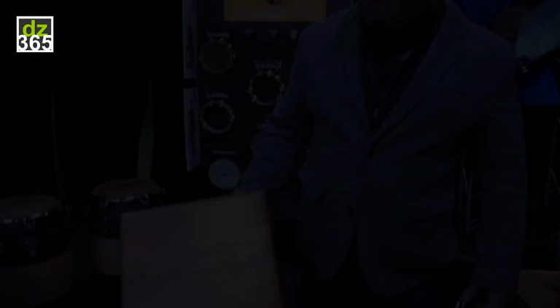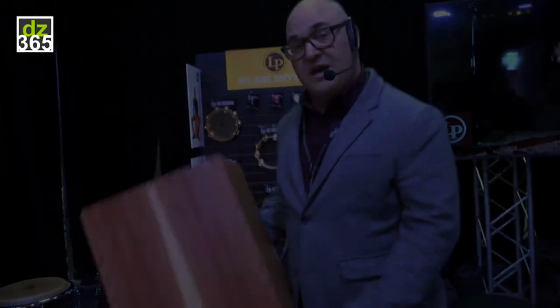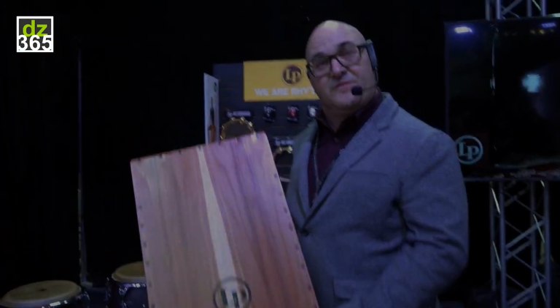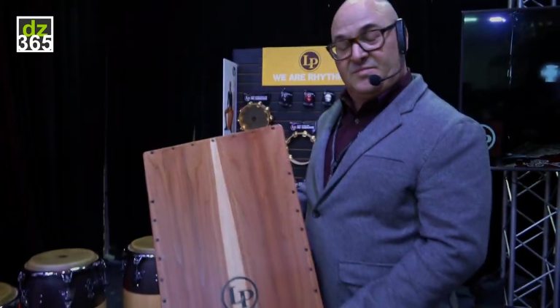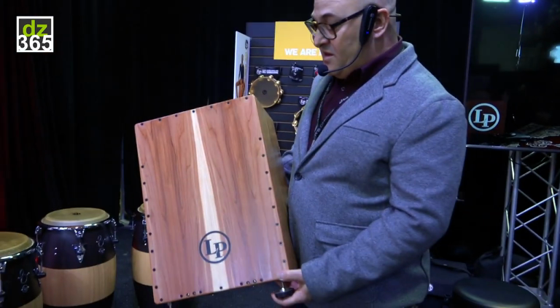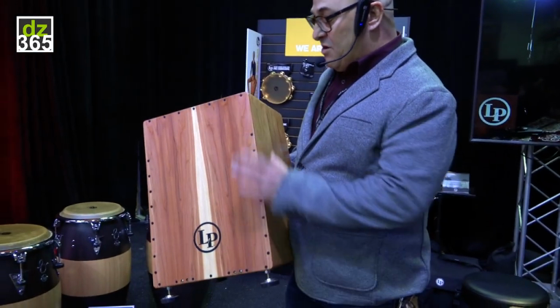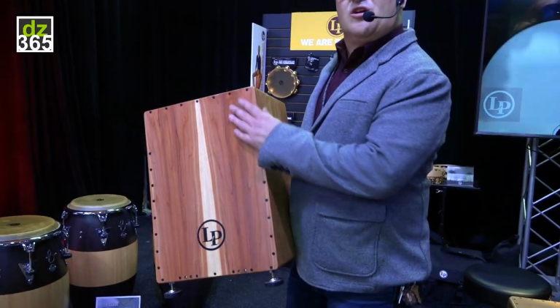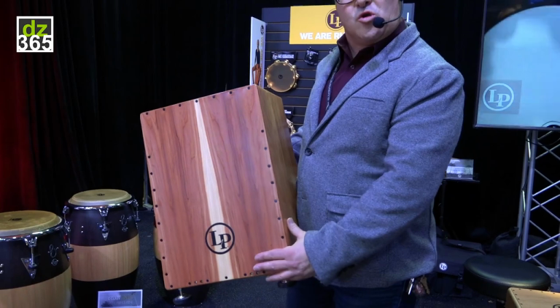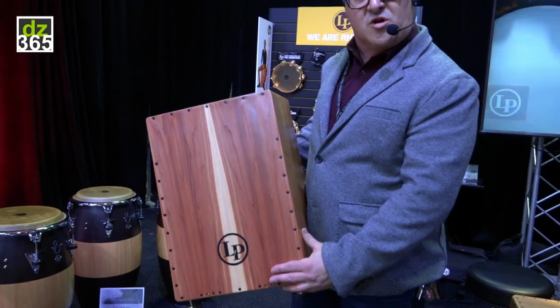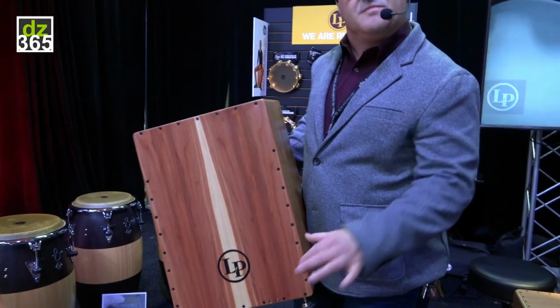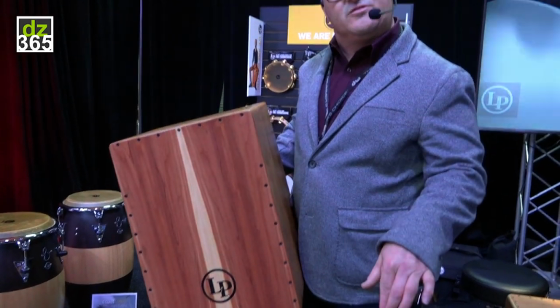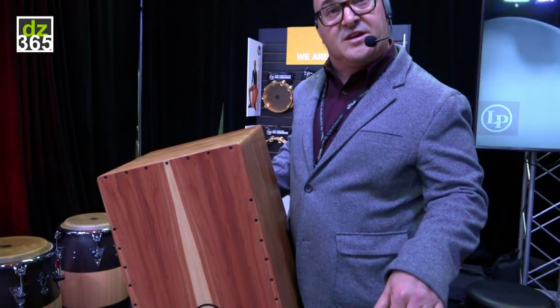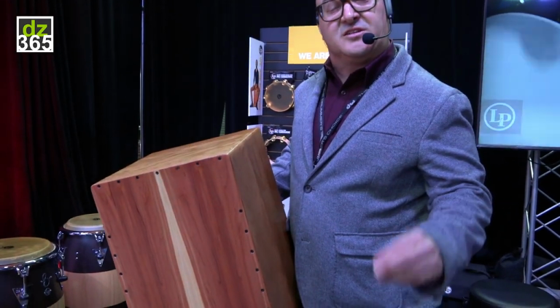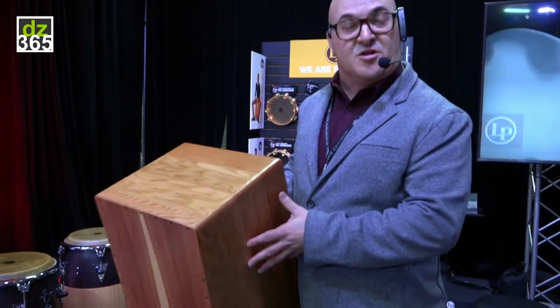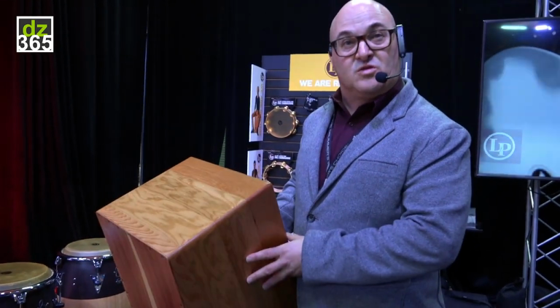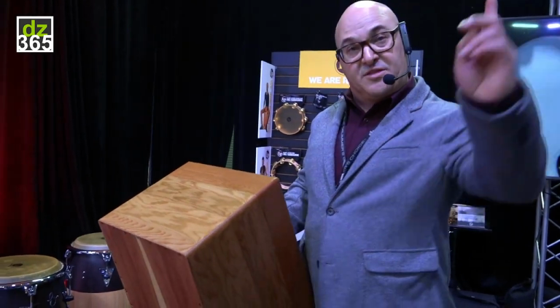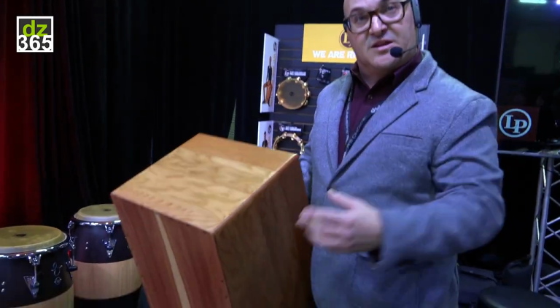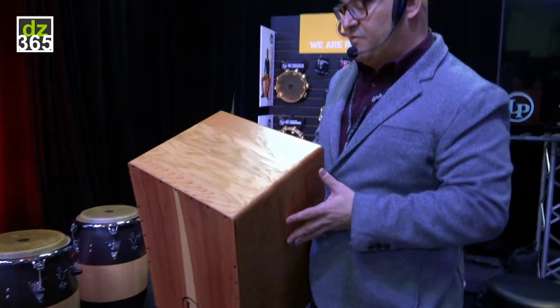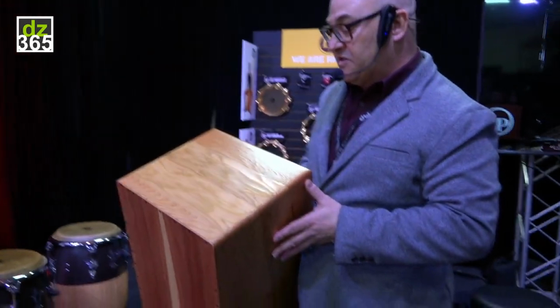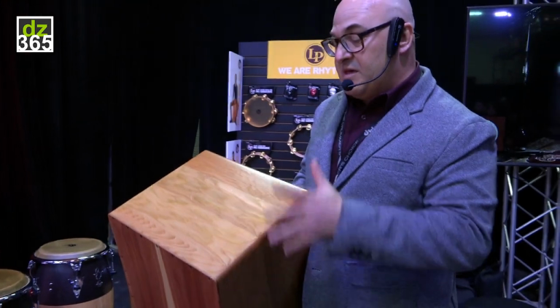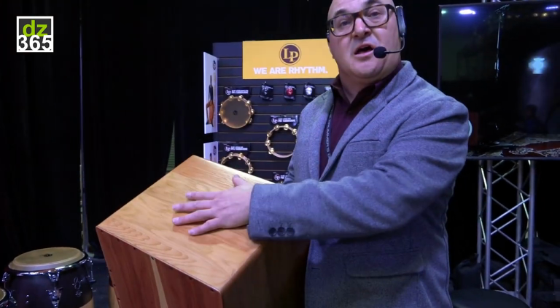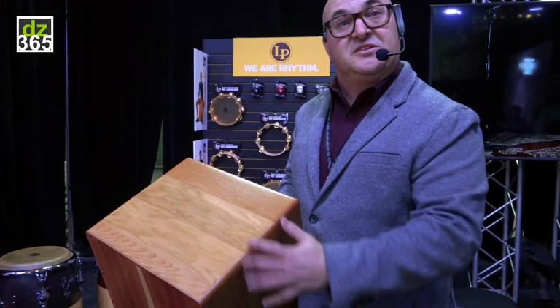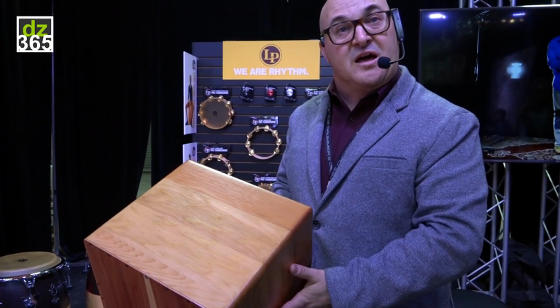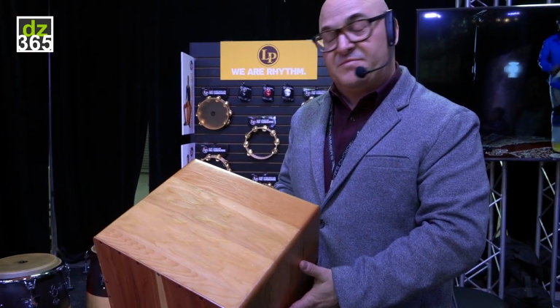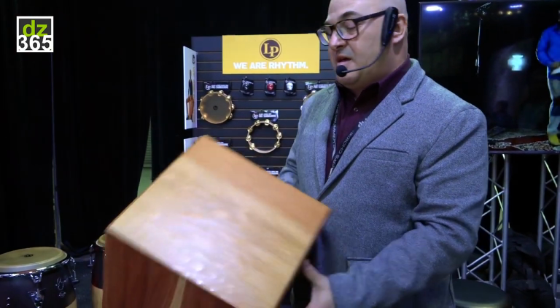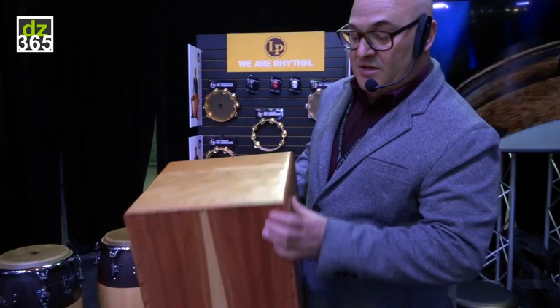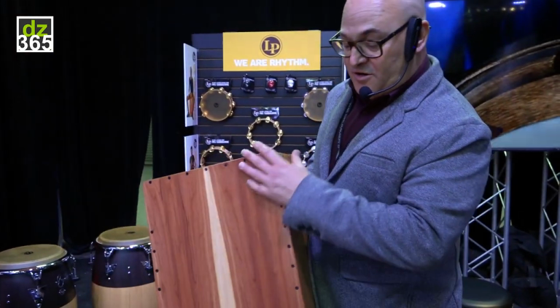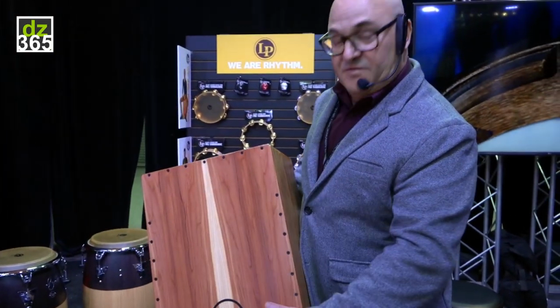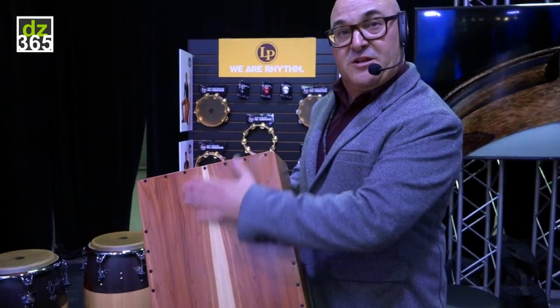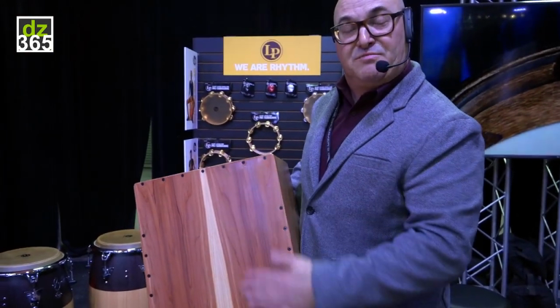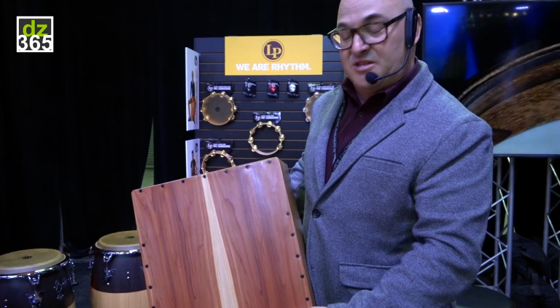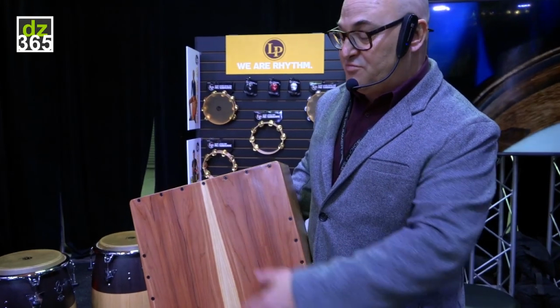So what we have here is what we call our solo cajon. Made here in the United States in our cajon shop that is right down the road from us here. Solid cedar body, a cedar faceplate — three-ply cedar faceplate.